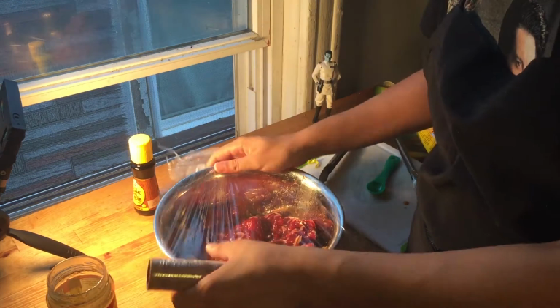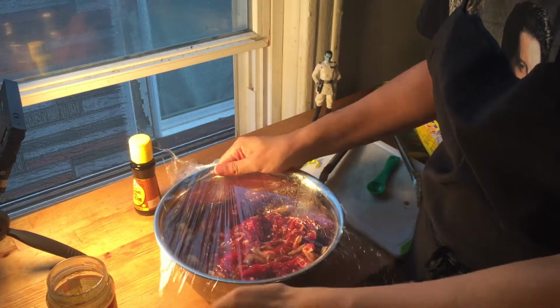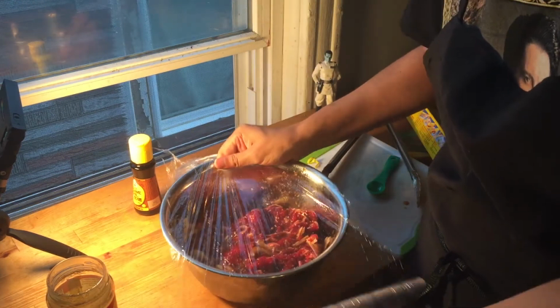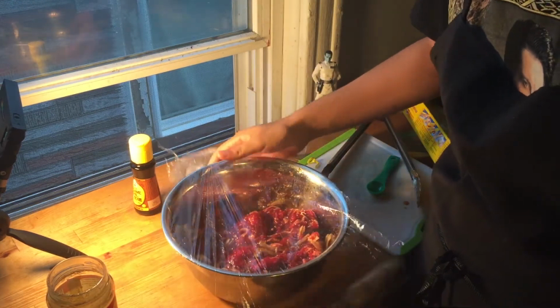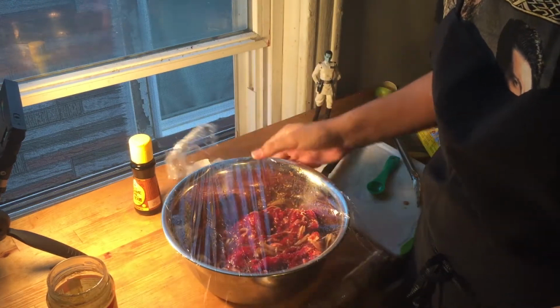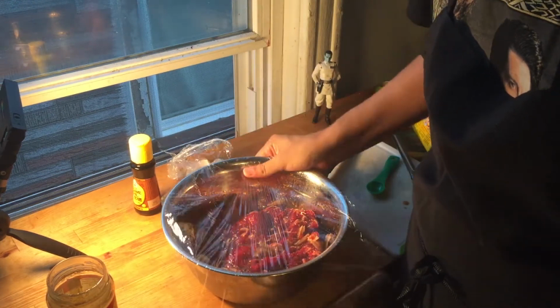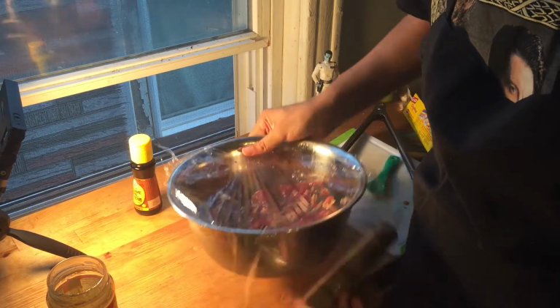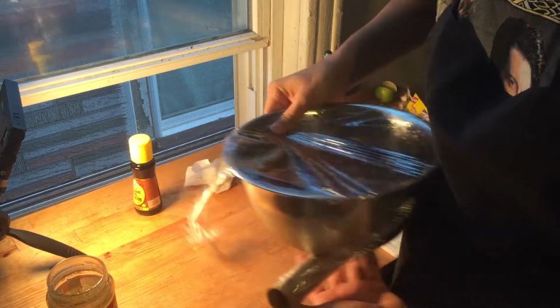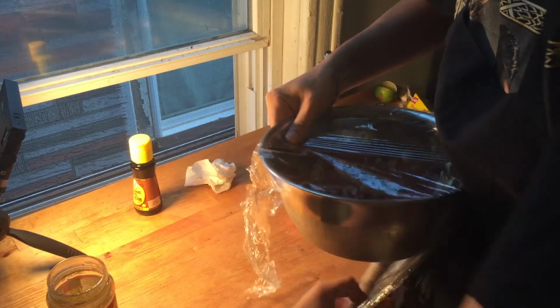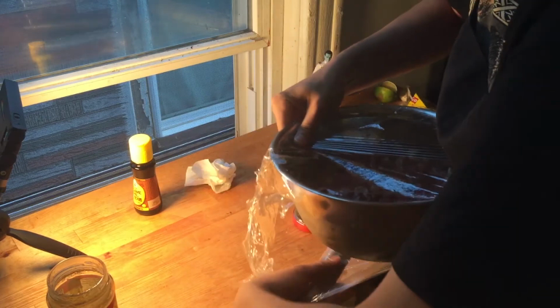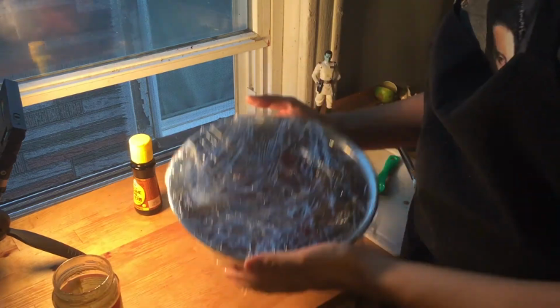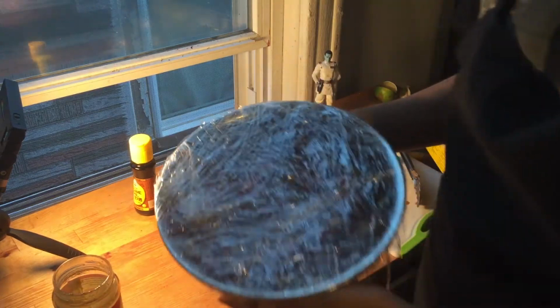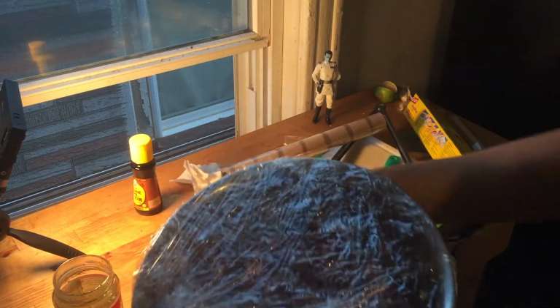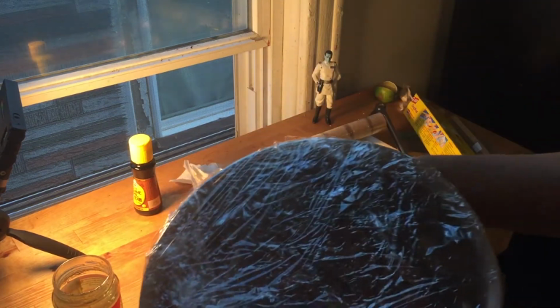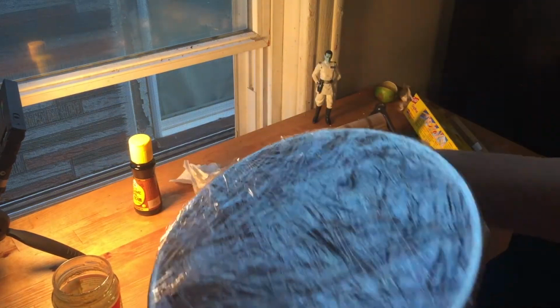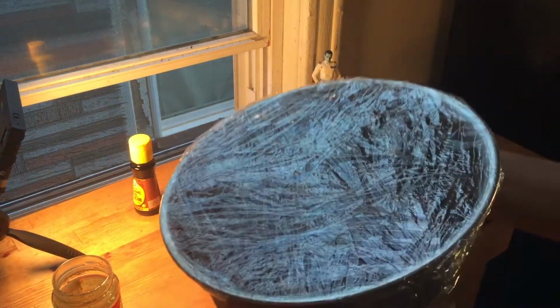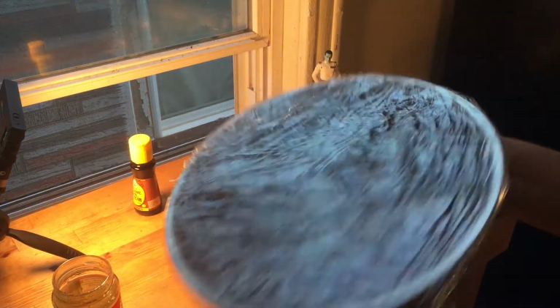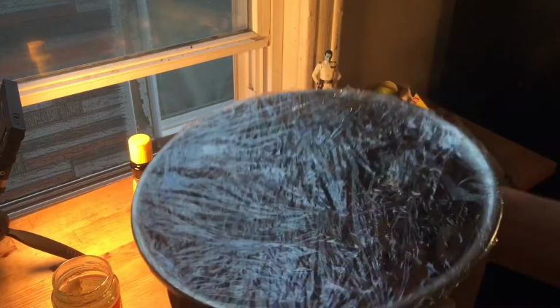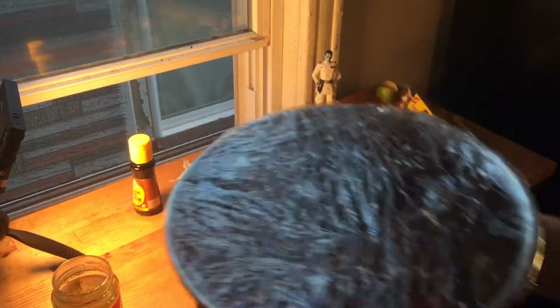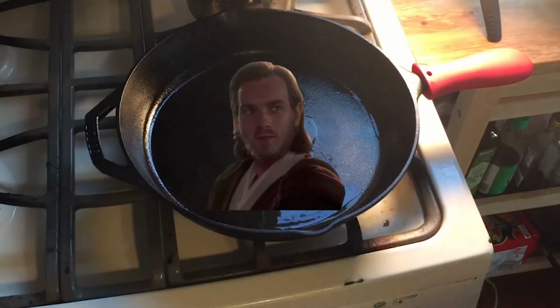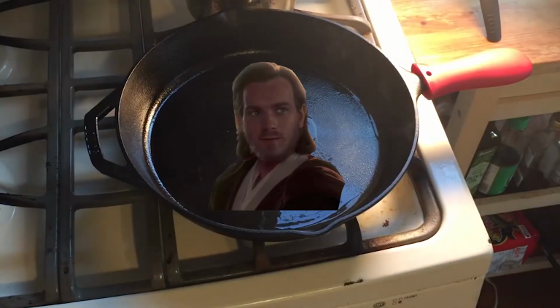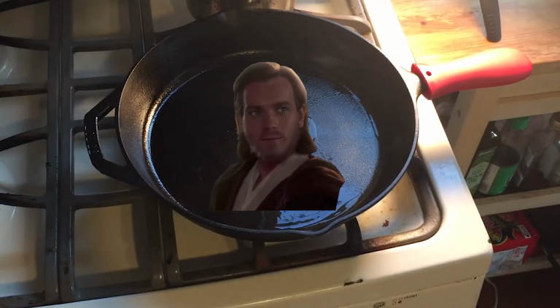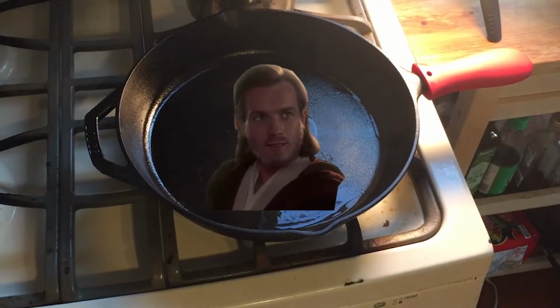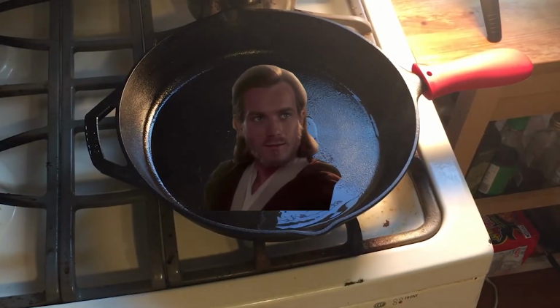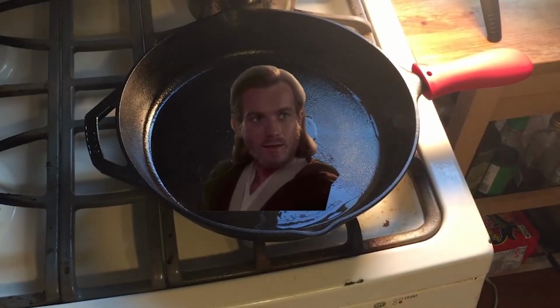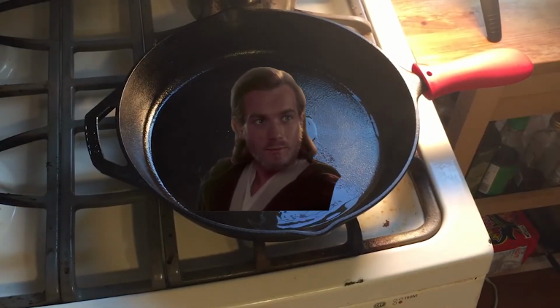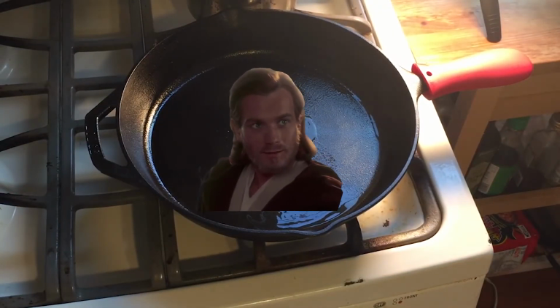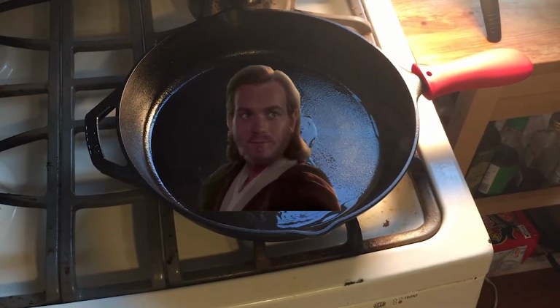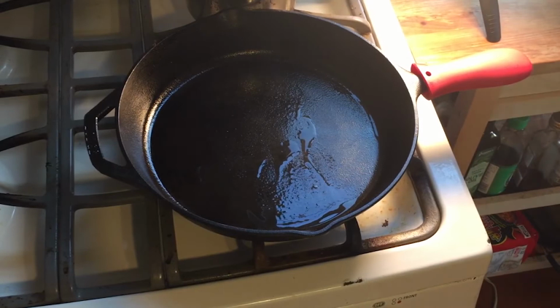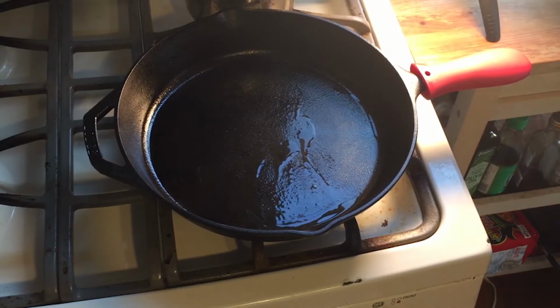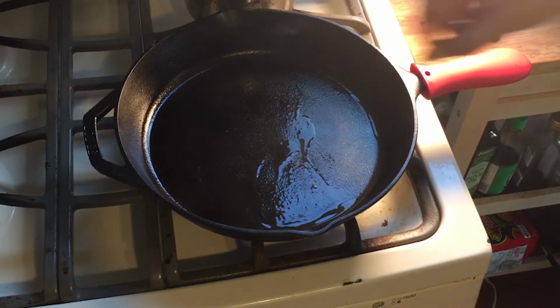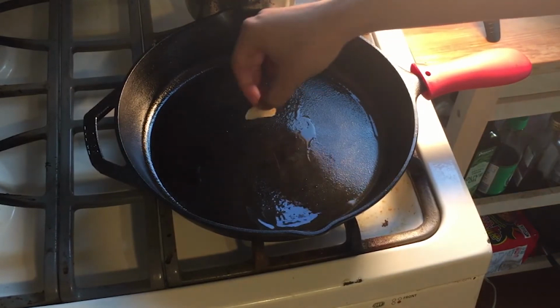Wrap your container and leave it marinating for at least 30 minutes. I left it for a whole day.